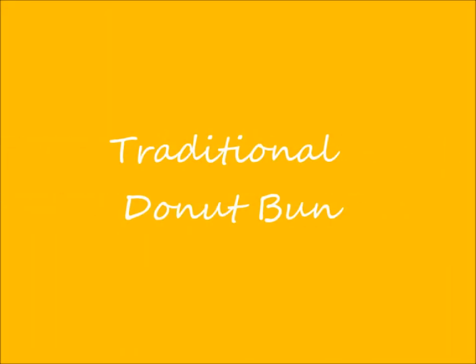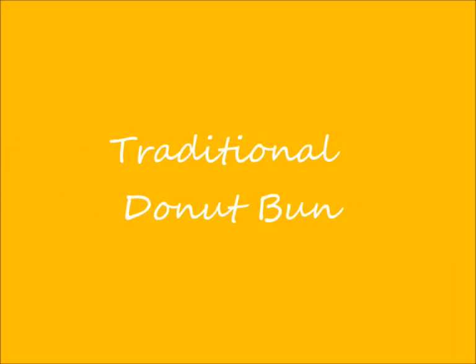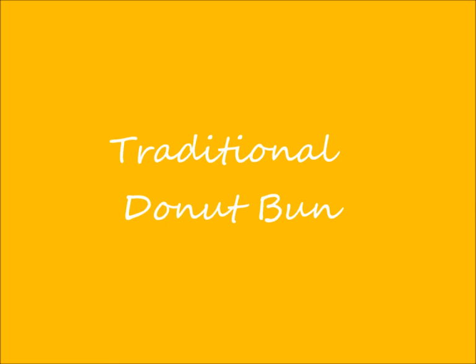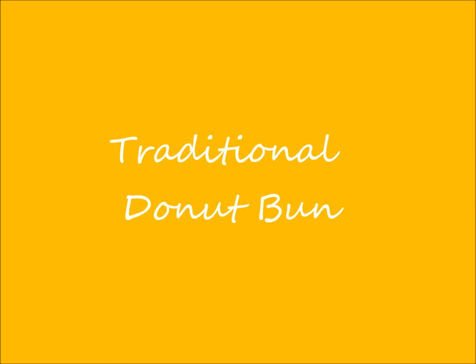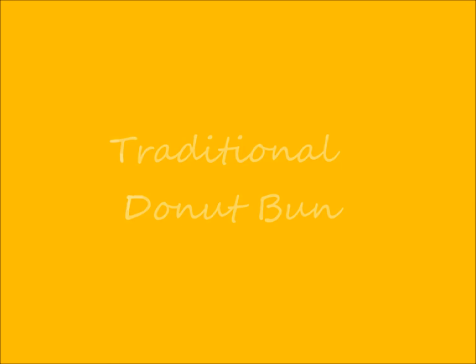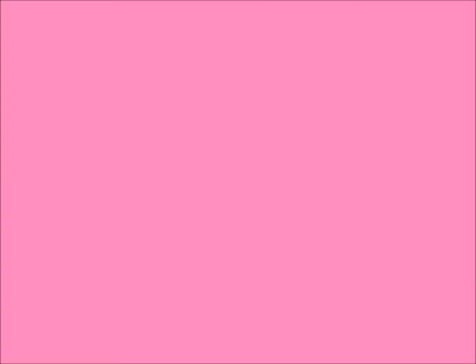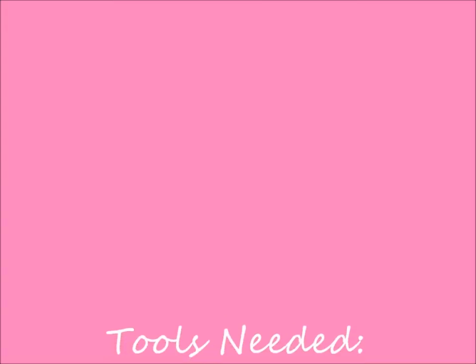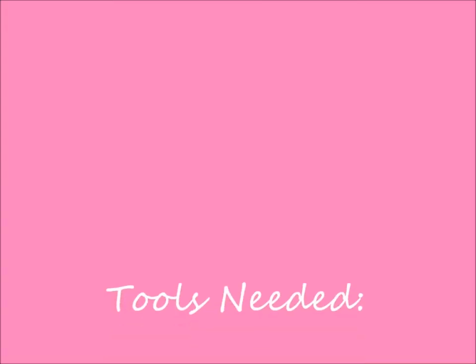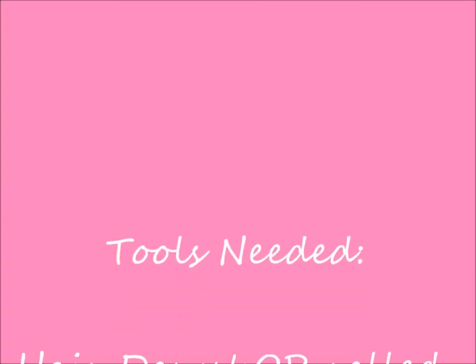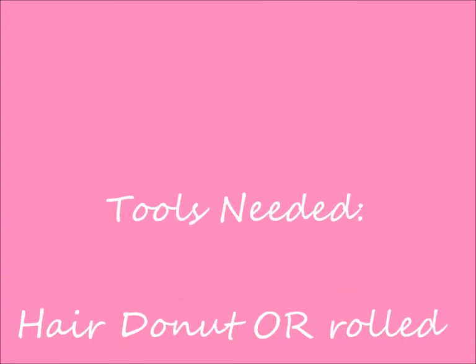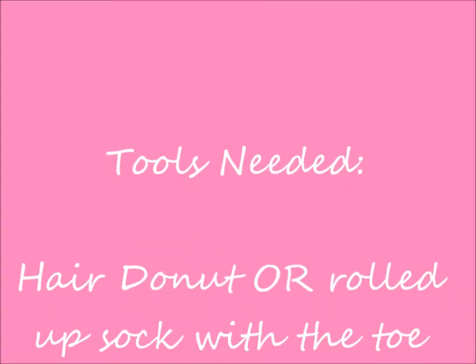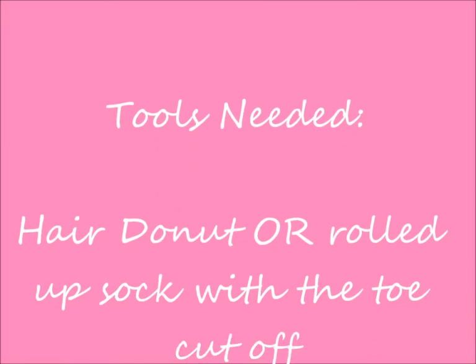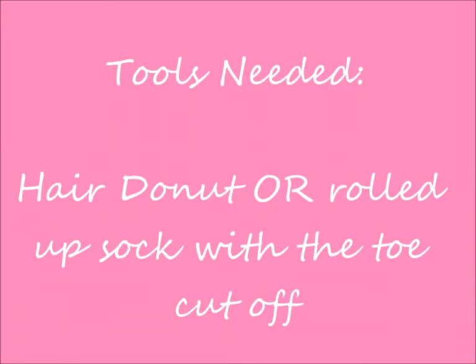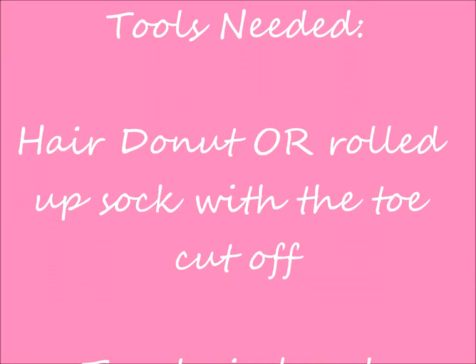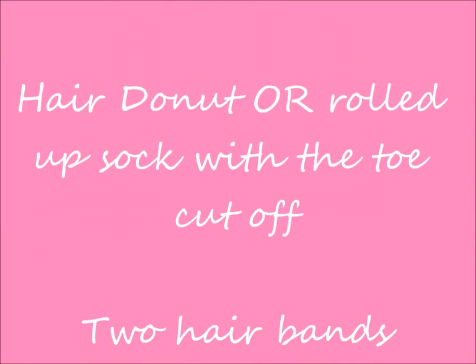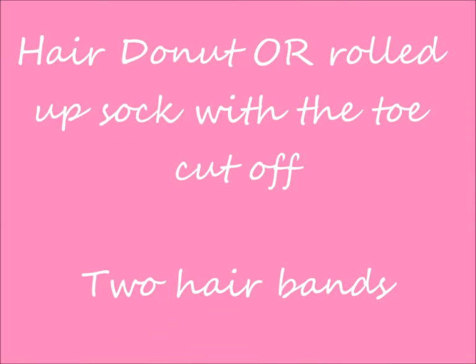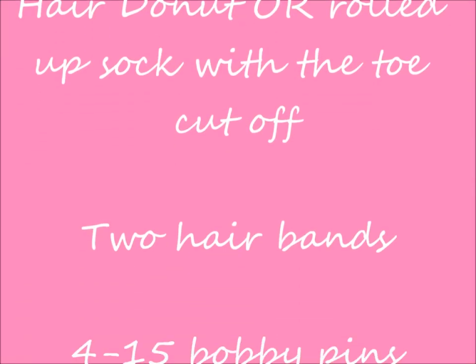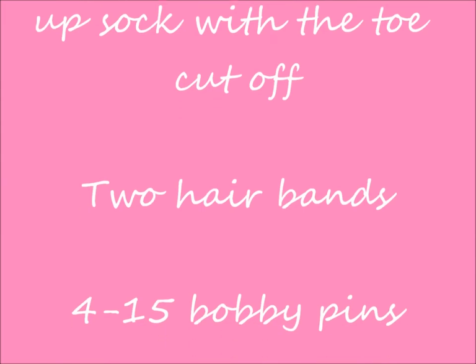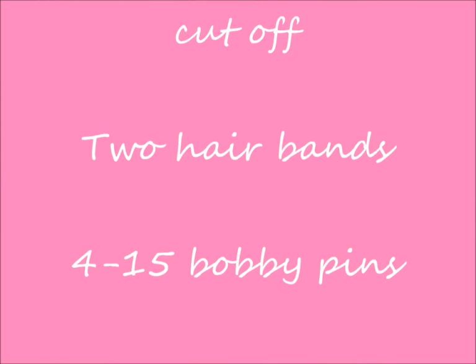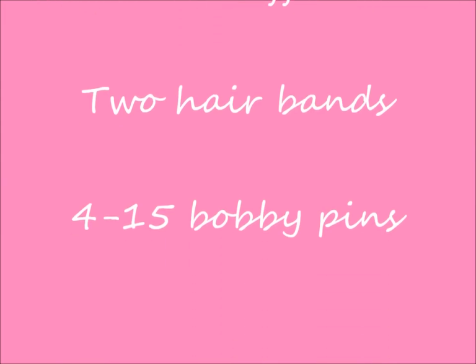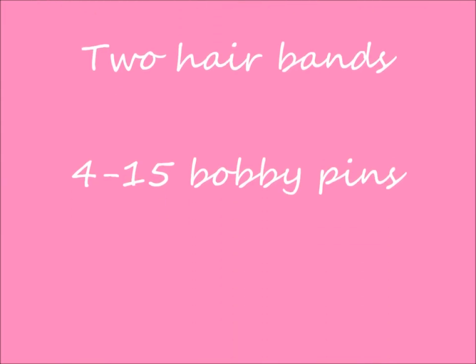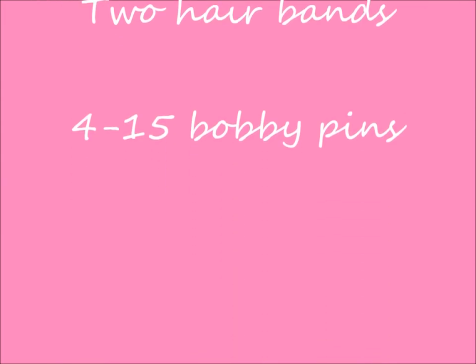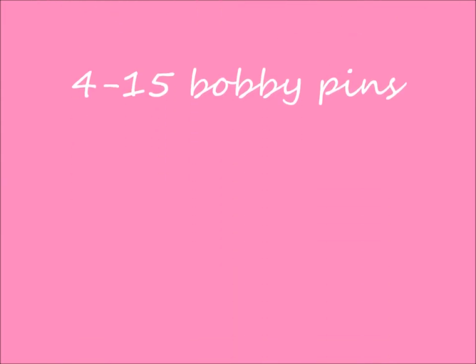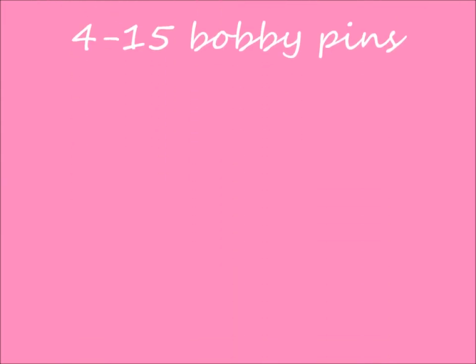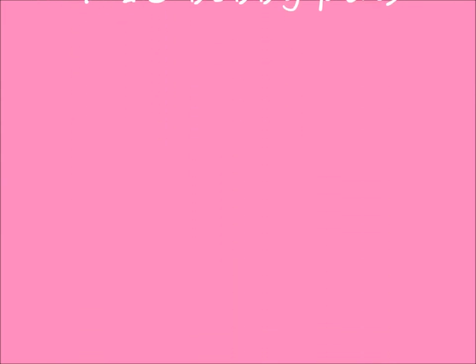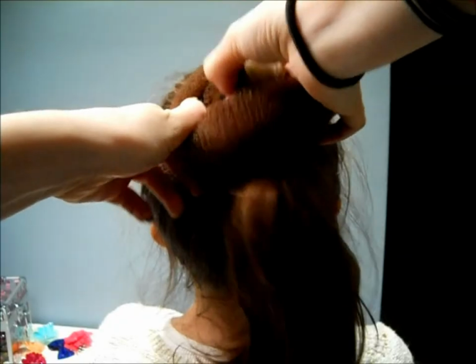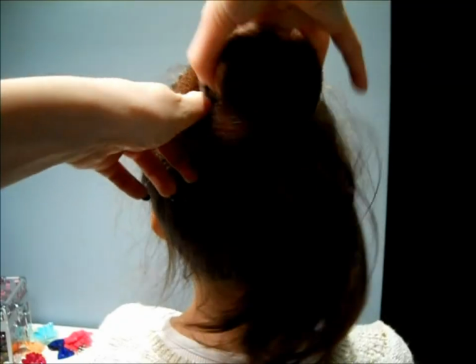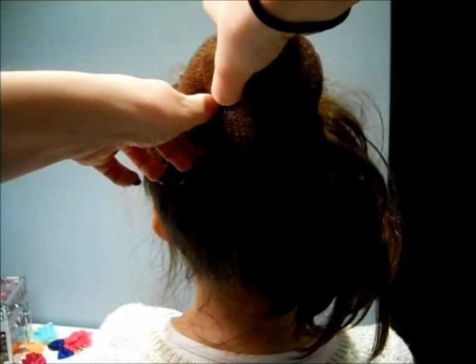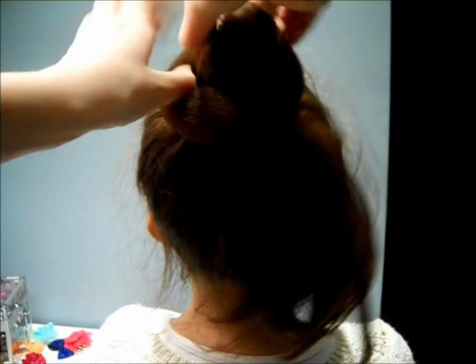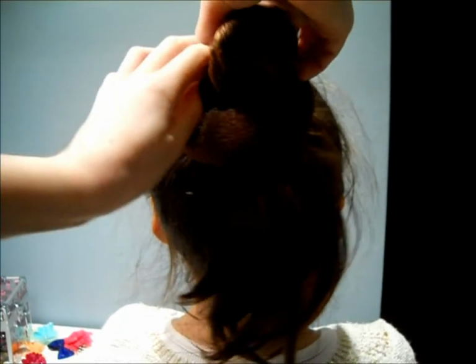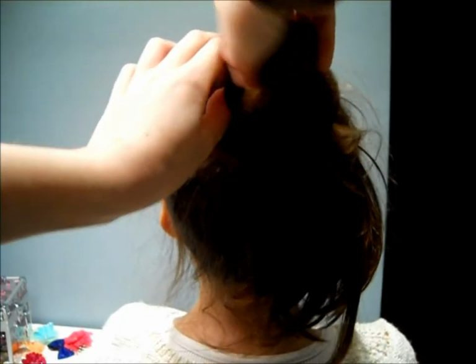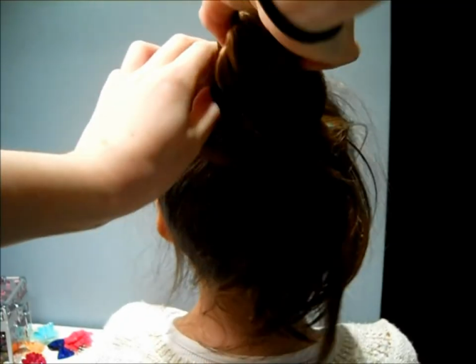Now we are going to be doing a traditional donut bun. You can also use the hair donut or the sack with the toe cut off like you did previously. And two hair bands and four to fifteen bobby pins.